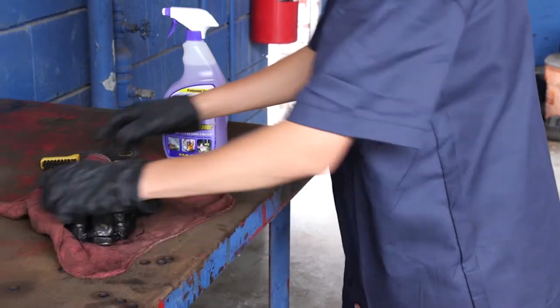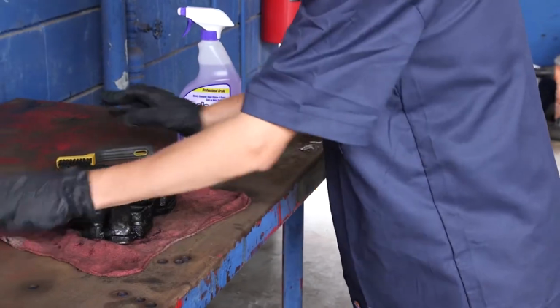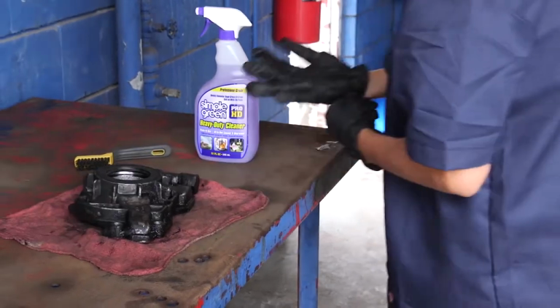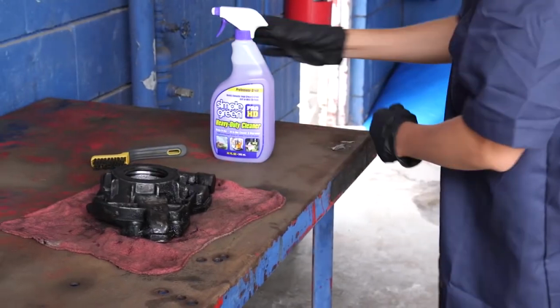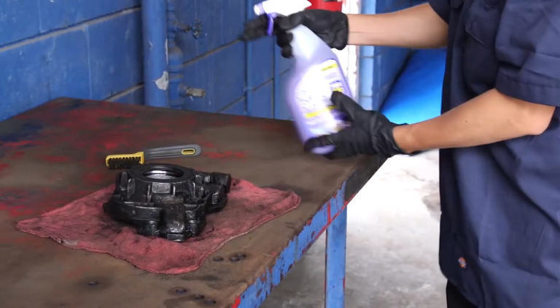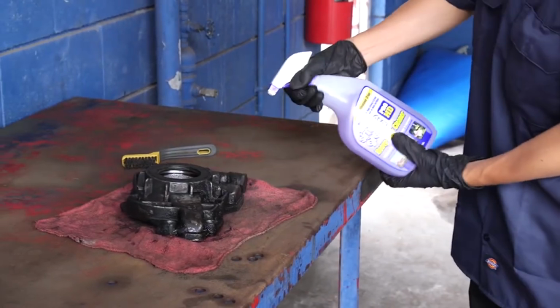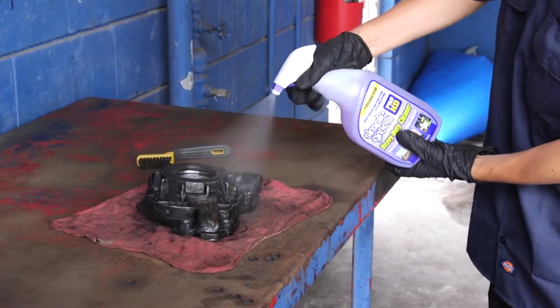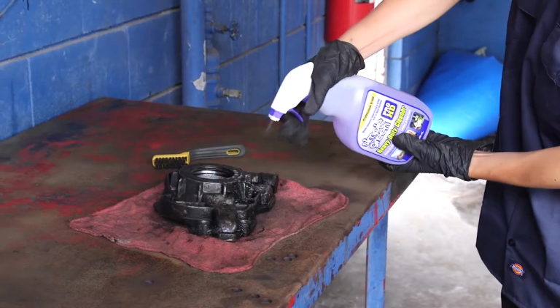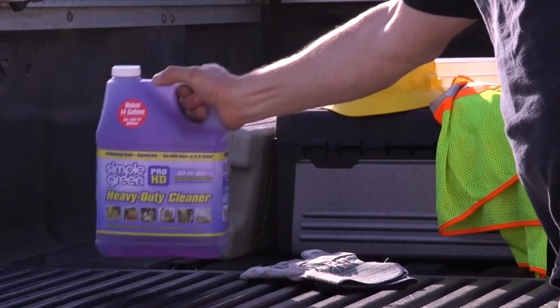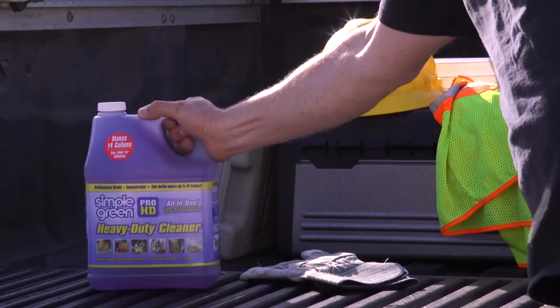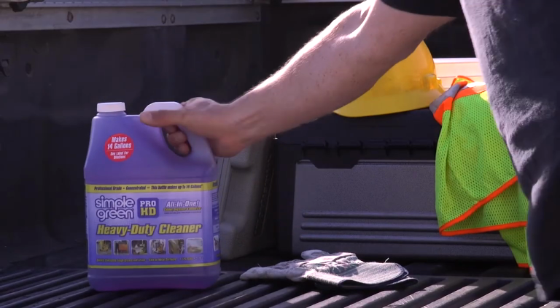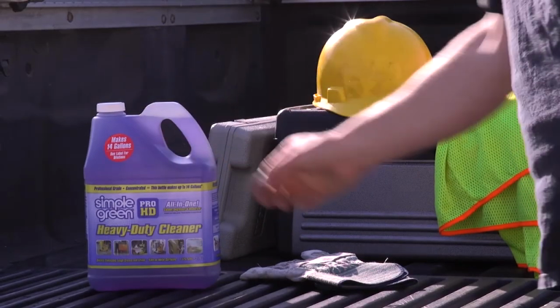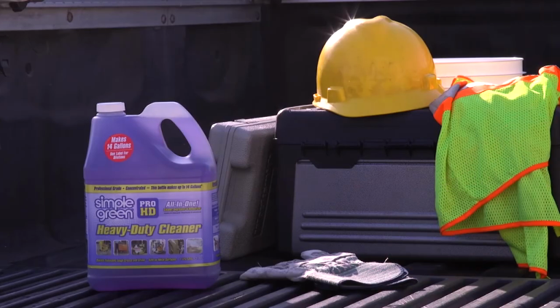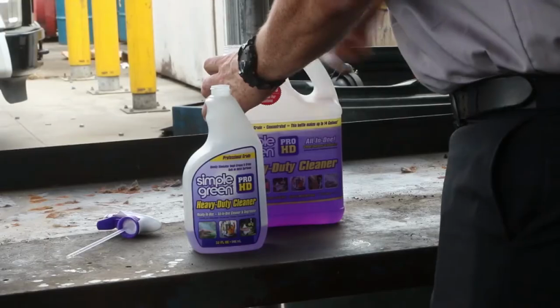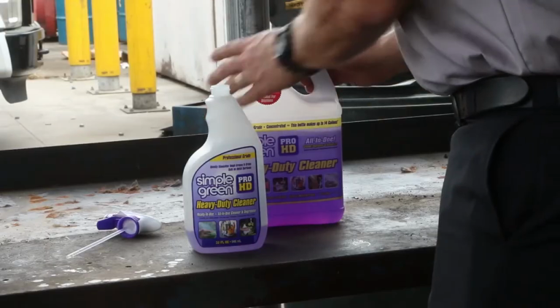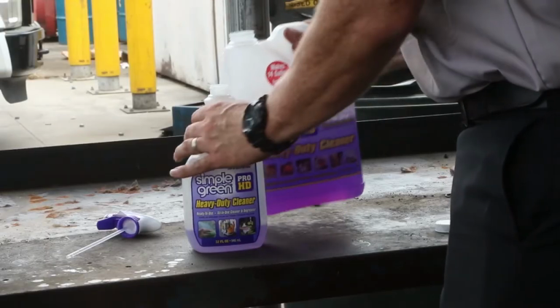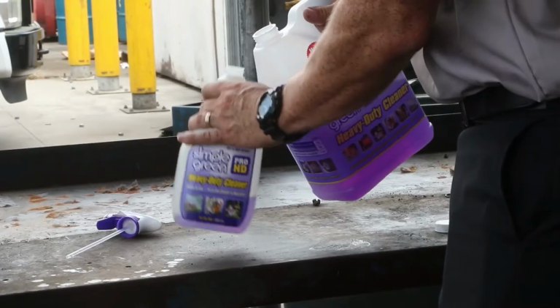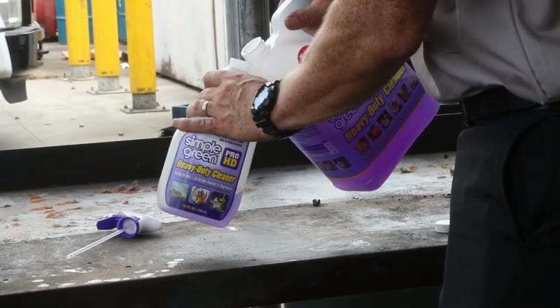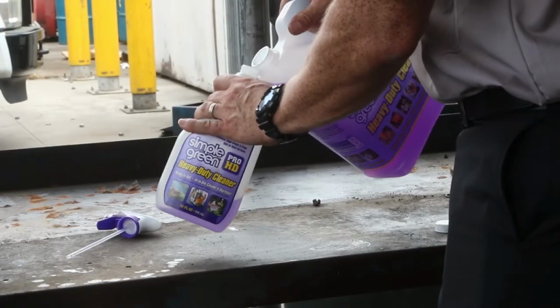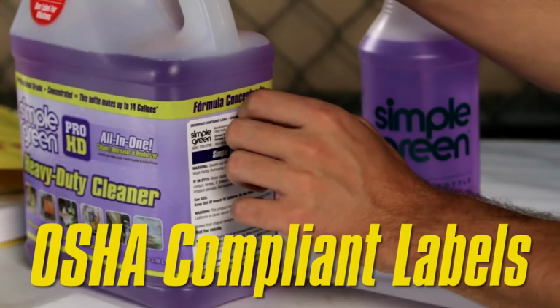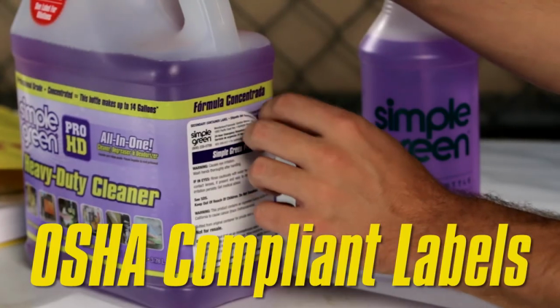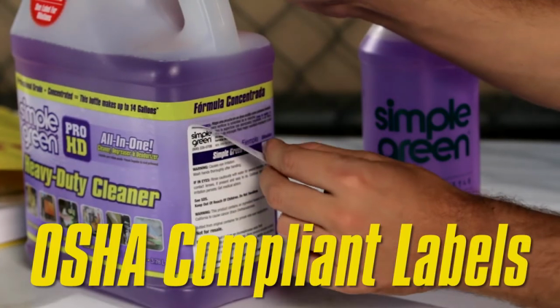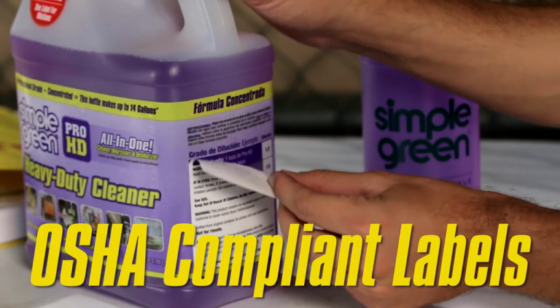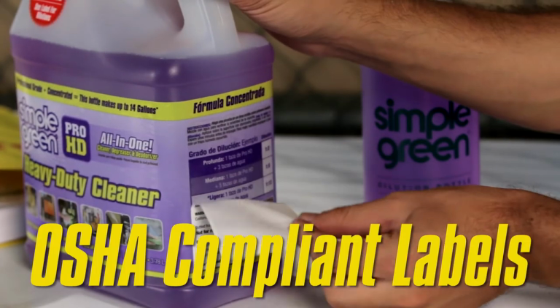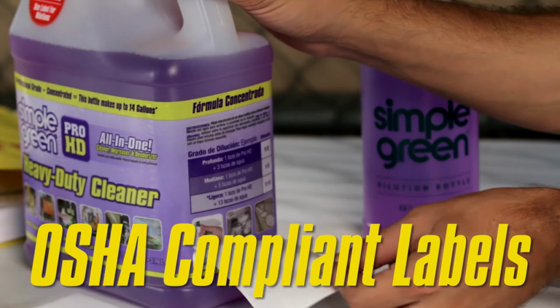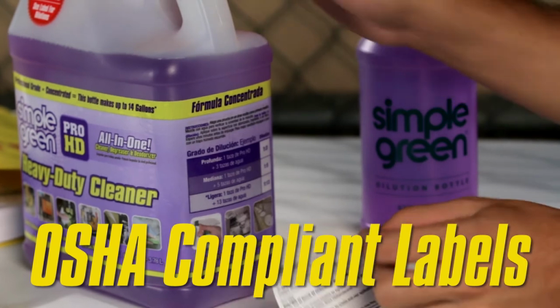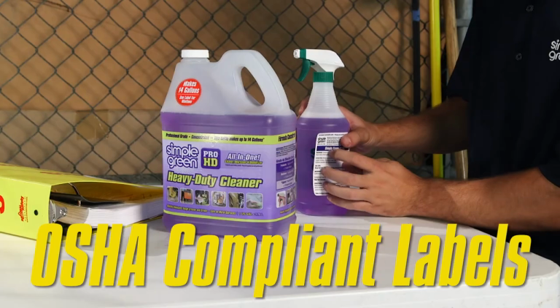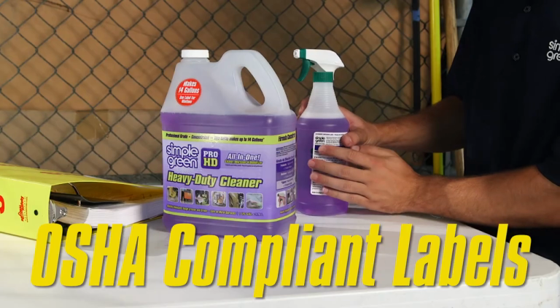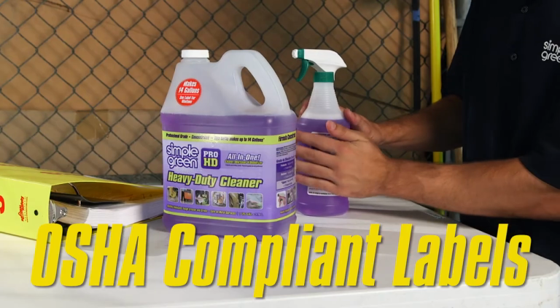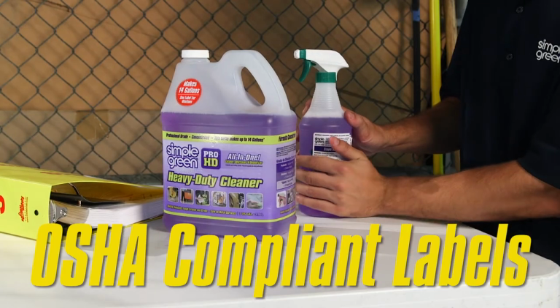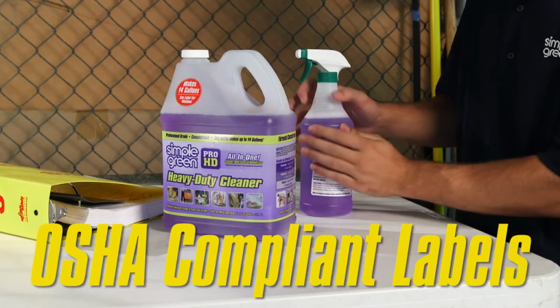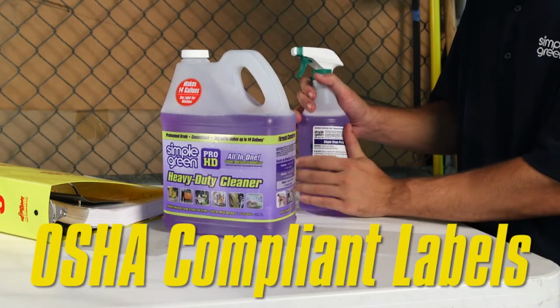Simple Green Pro HD Heavy Duty Cleaner comes in a ready-to-use spray bottle, as well as a convenient concentrated refill, so you can store a large amount of cleaner in a small space. And our convenient peel-away secondary container label ensures your container meets OSHA labeling requirements.